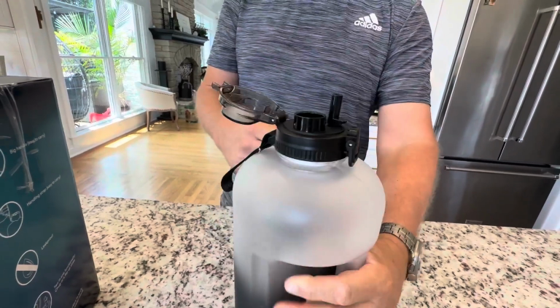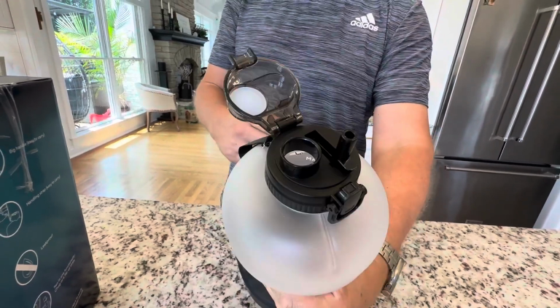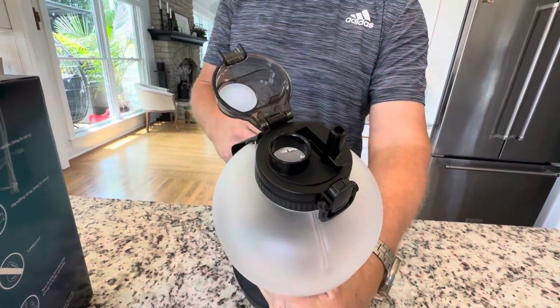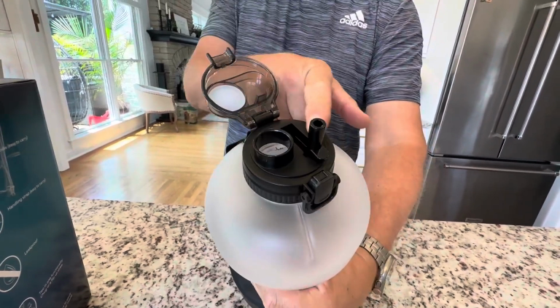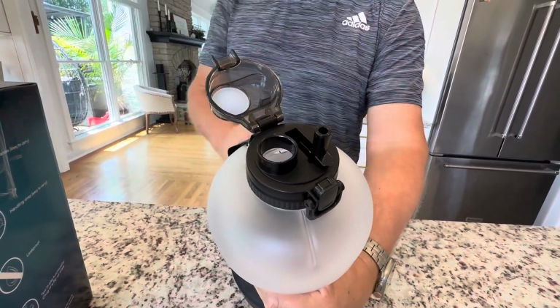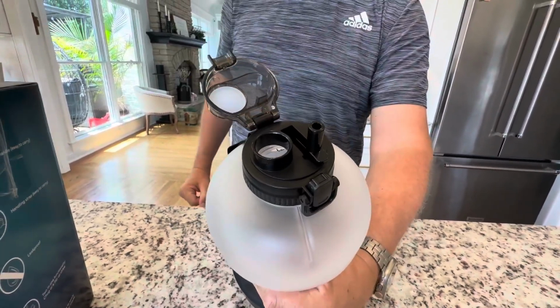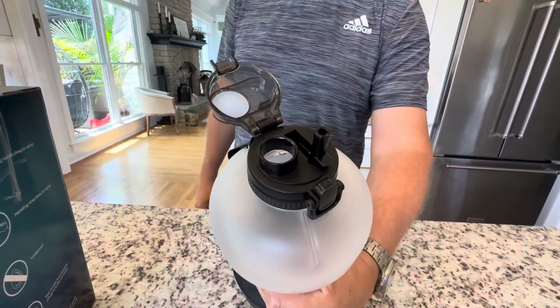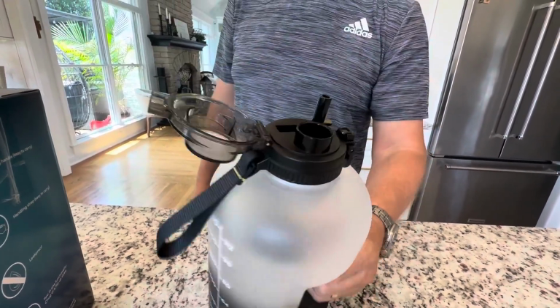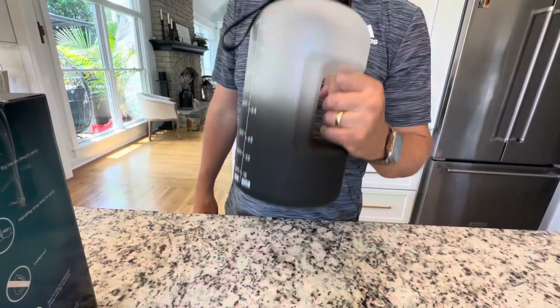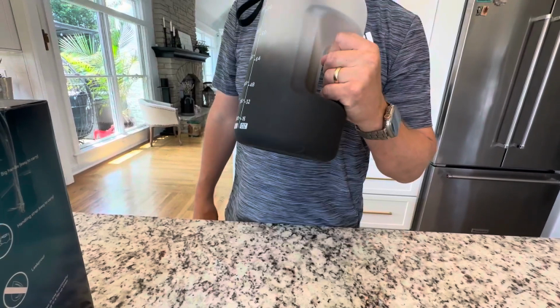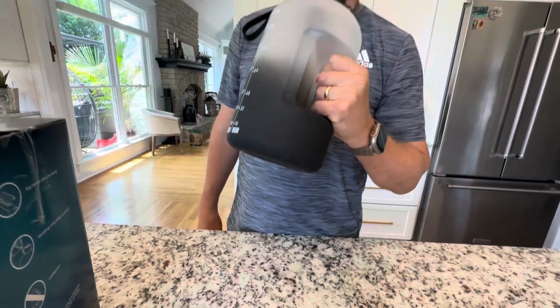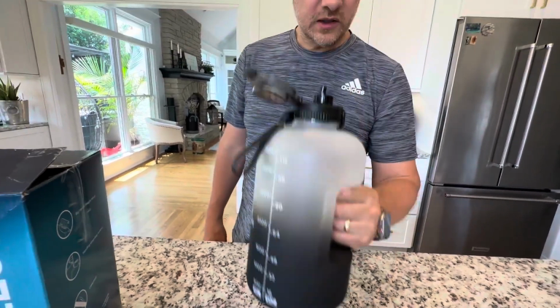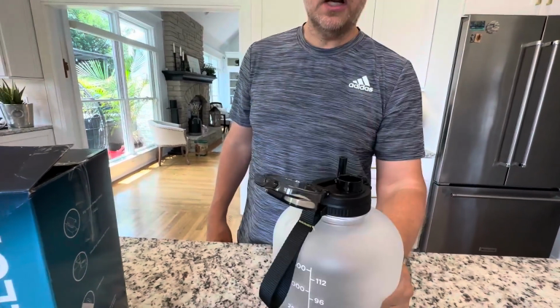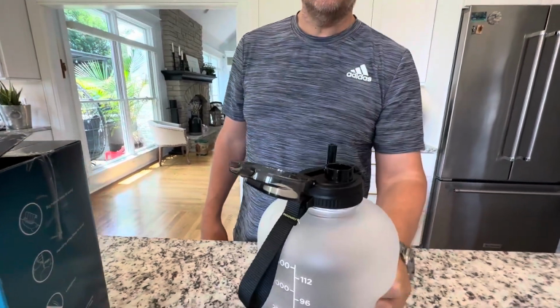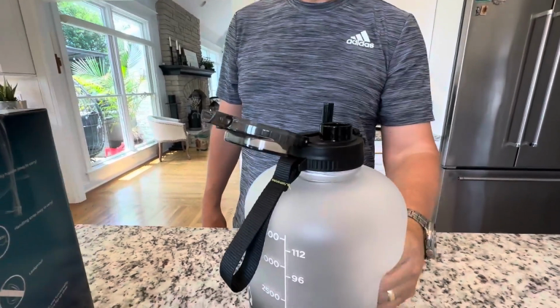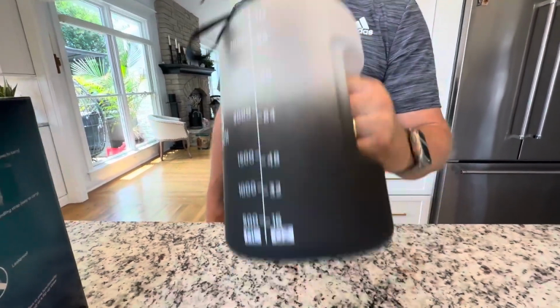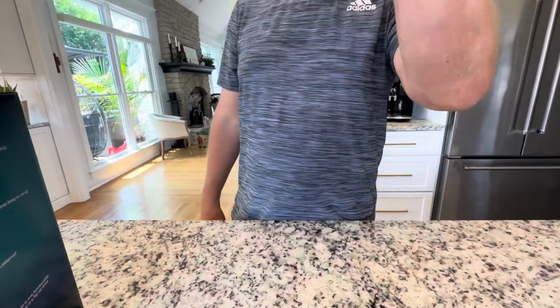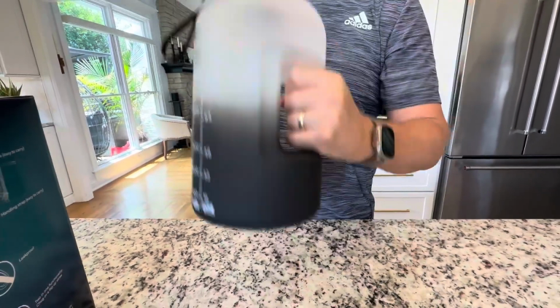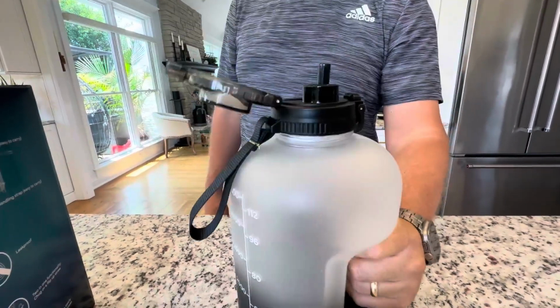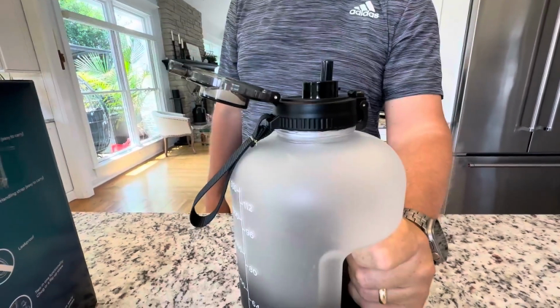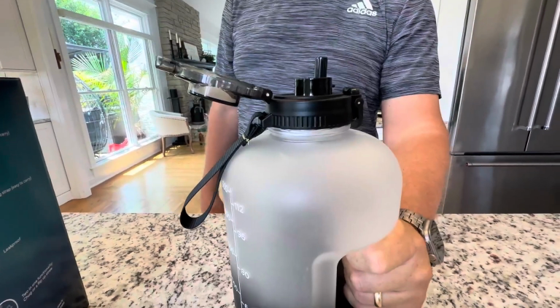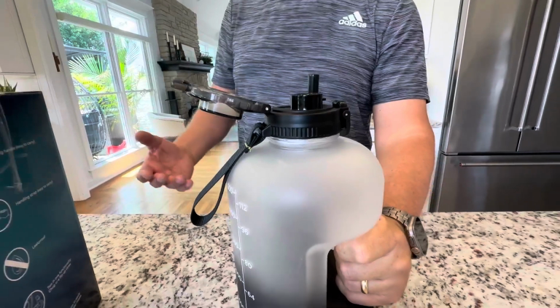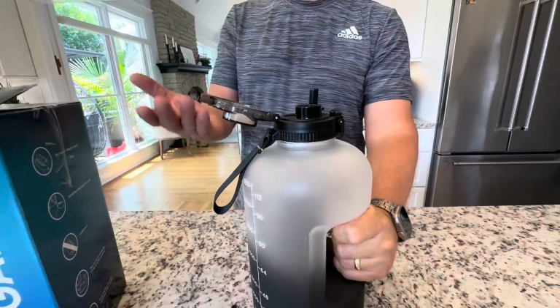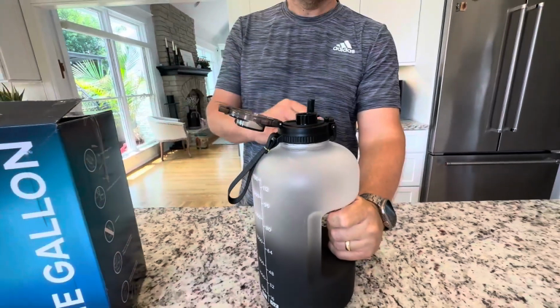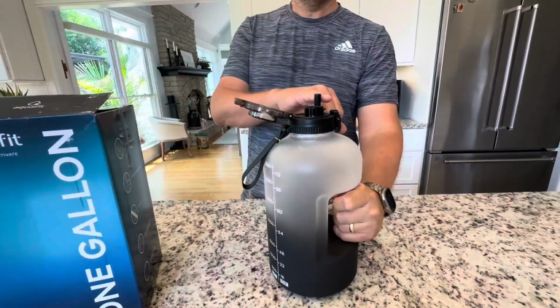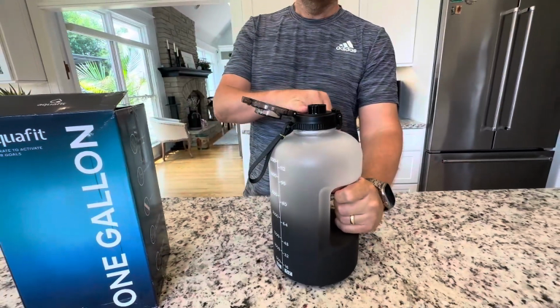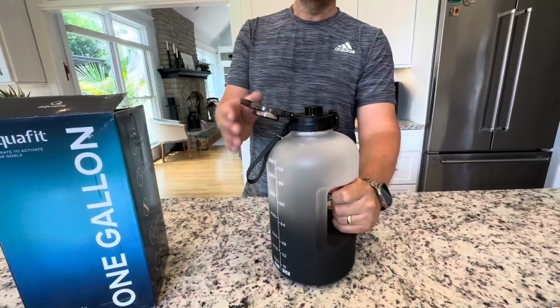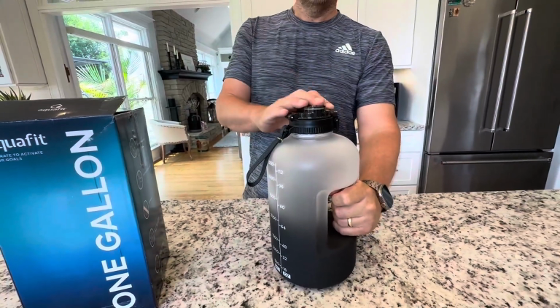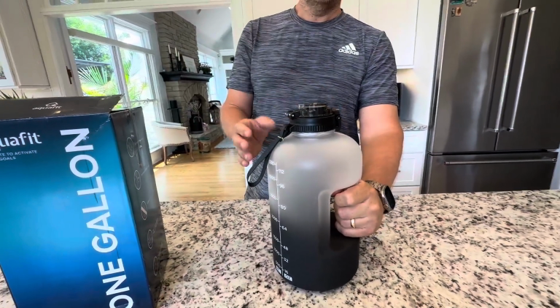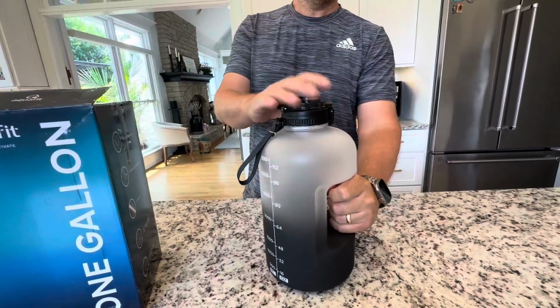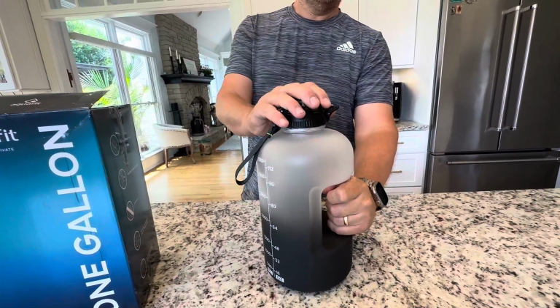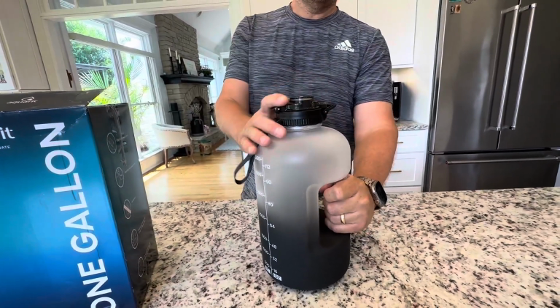You don't always want to be chugging, so you can just open this and take a sip right here. You've got a second sip straw choice, so you can take a quick sip and set it down. You don't look obnoxious if you're in a setting with a lot of people — really nice feature, I love that about it.